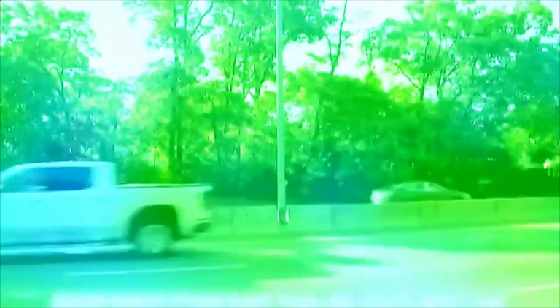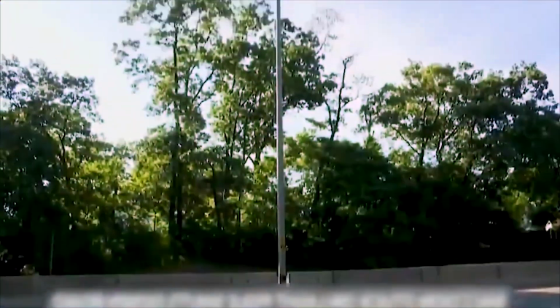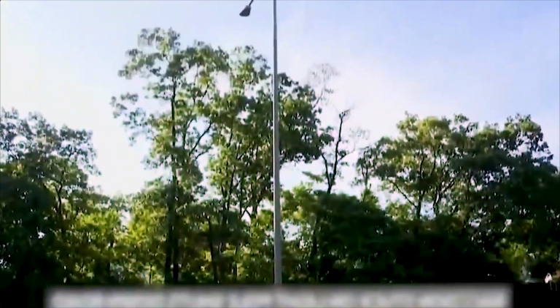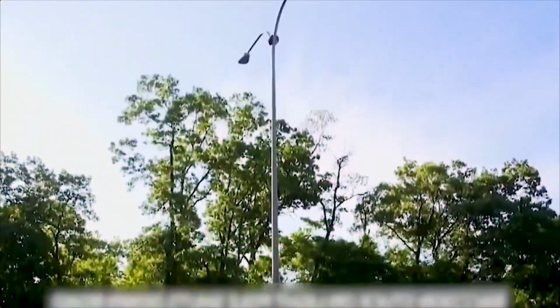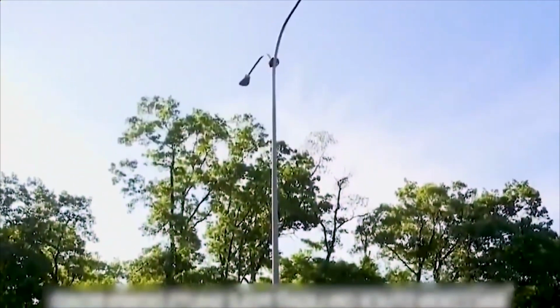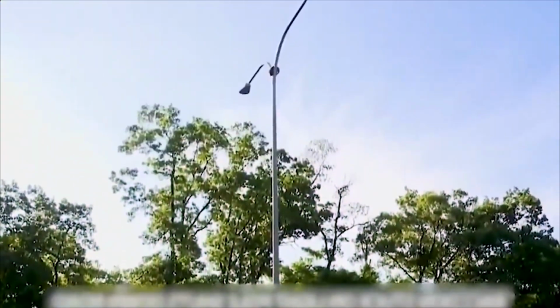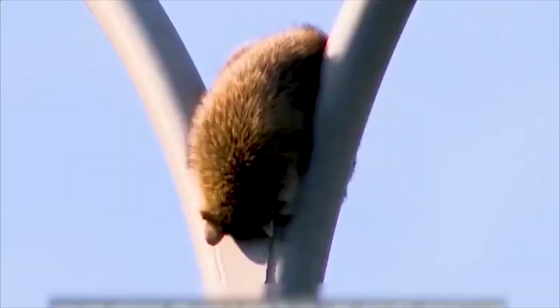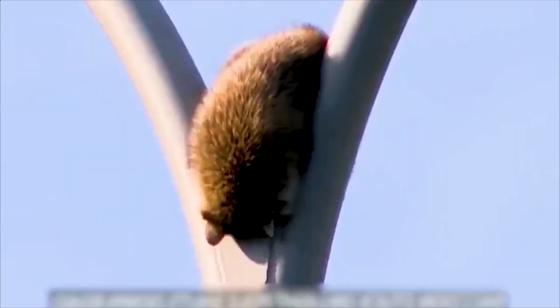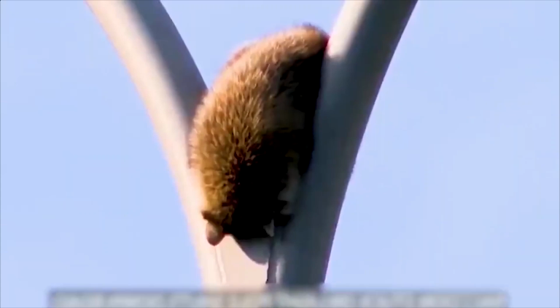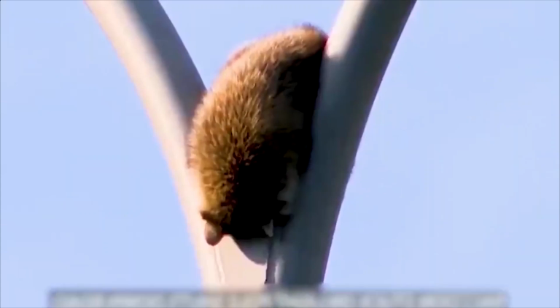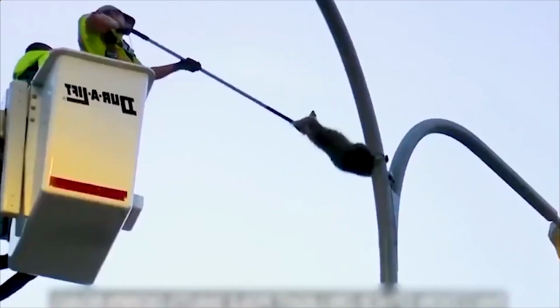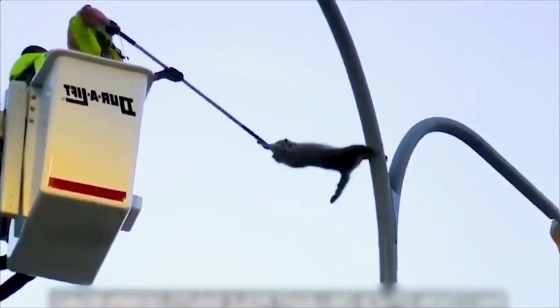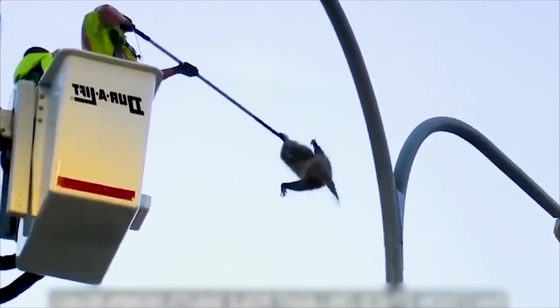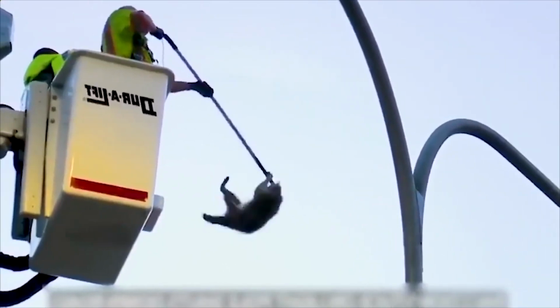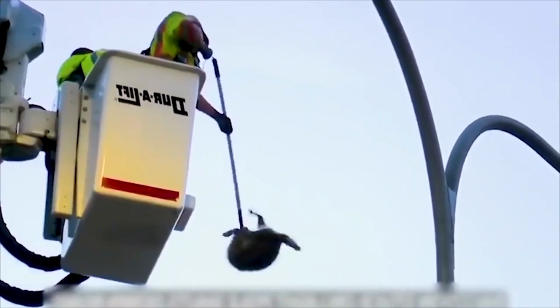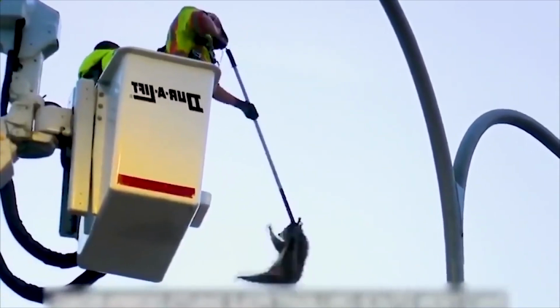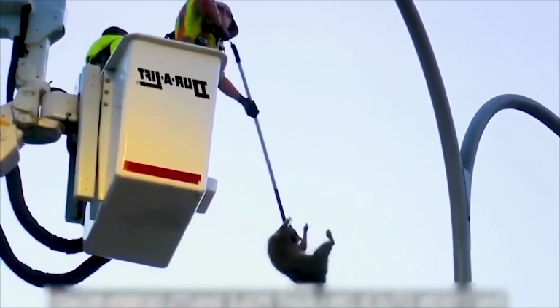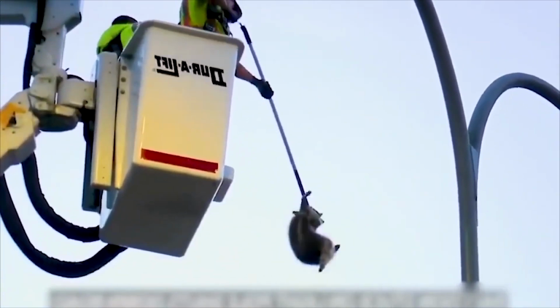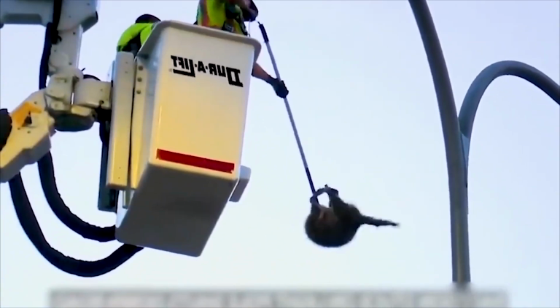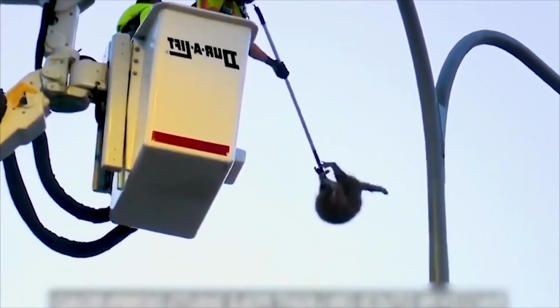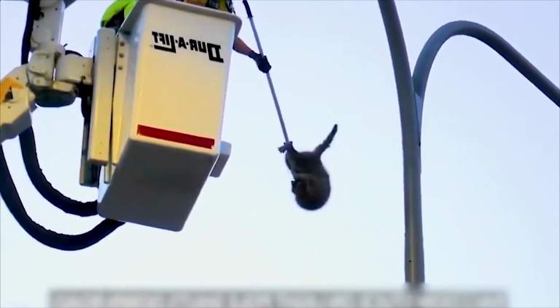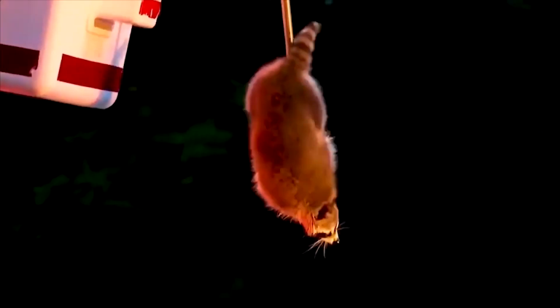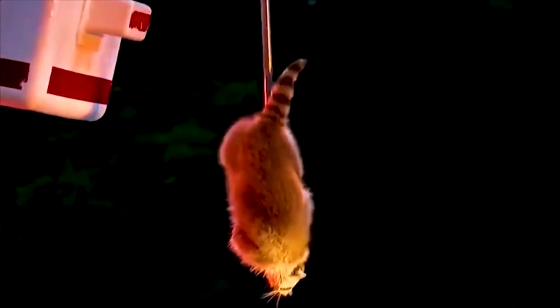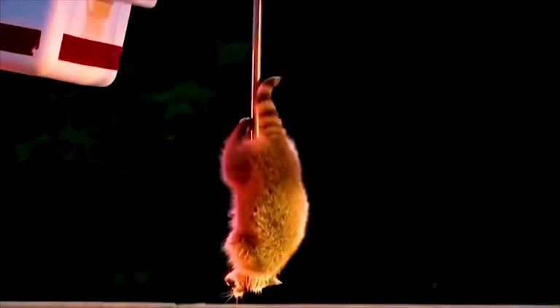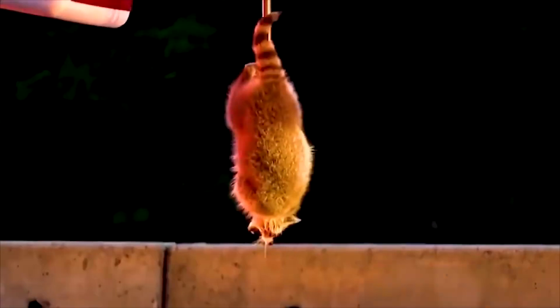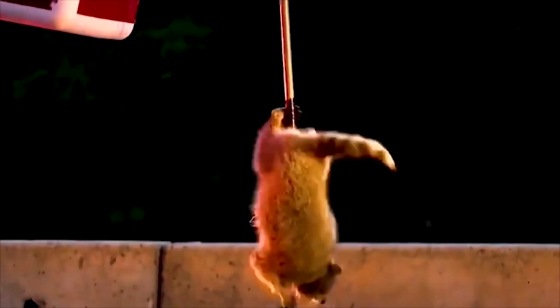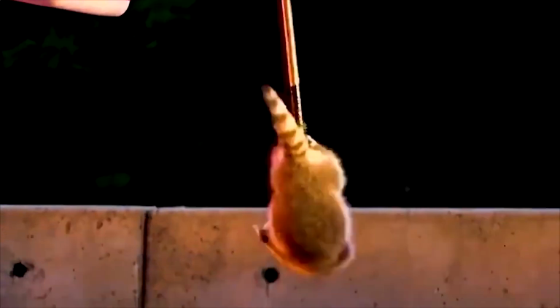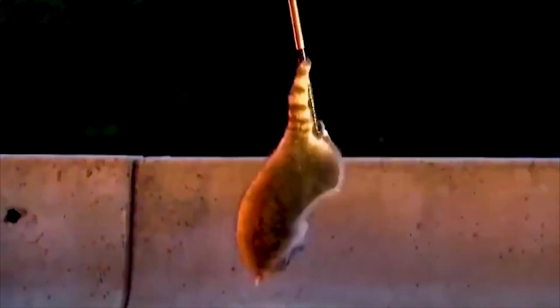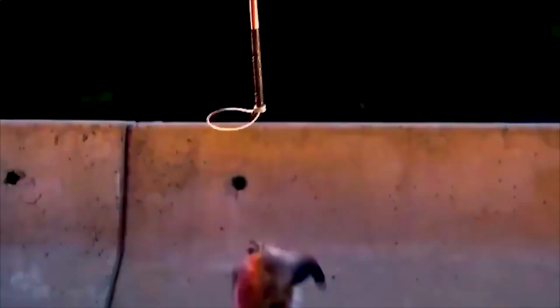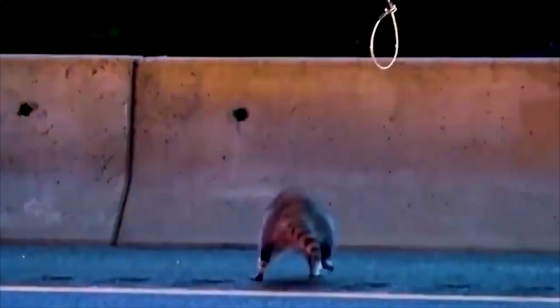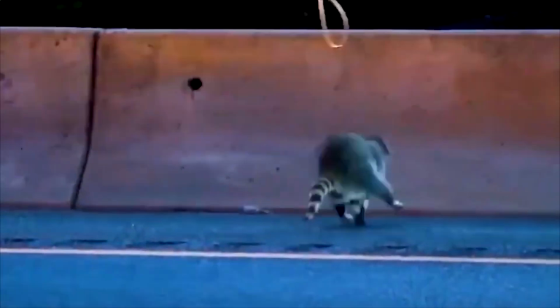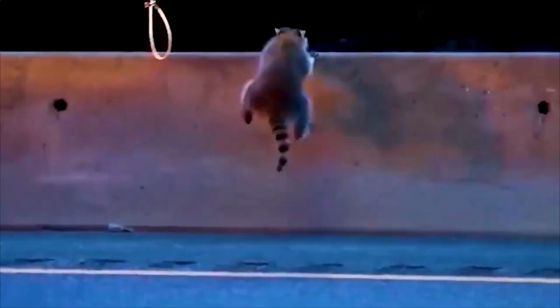Police used a bucket truck to reach the raccoon. You can see them use a trap there to grab it off the pole. It quickly scurried off when it finally reached the ground.